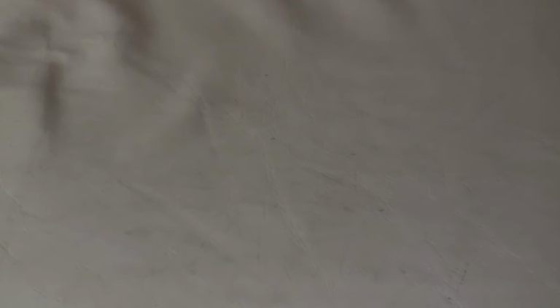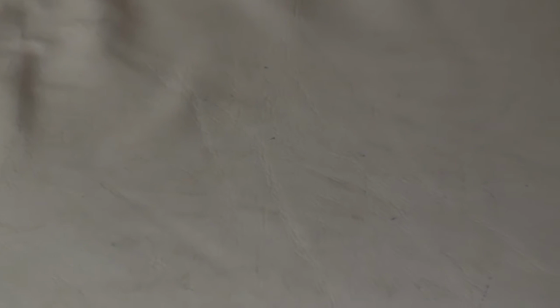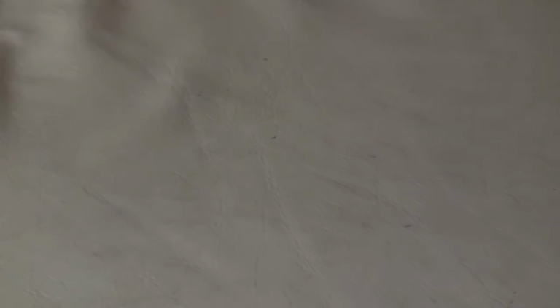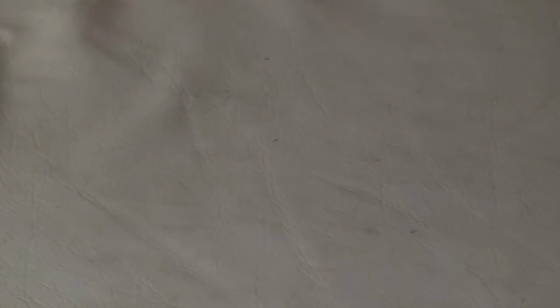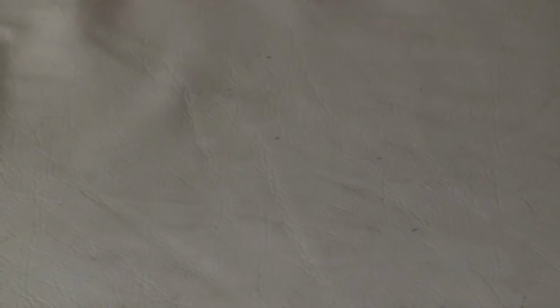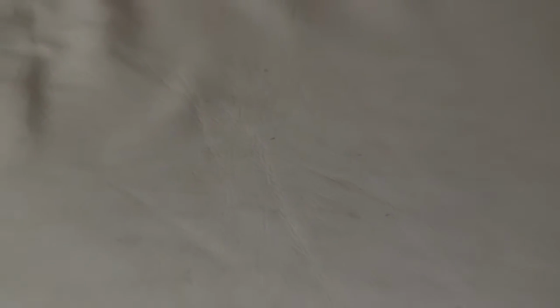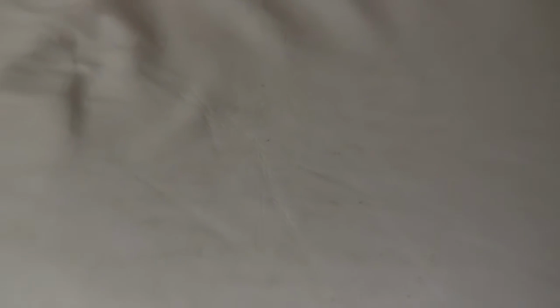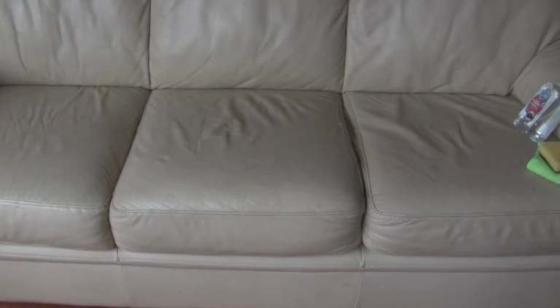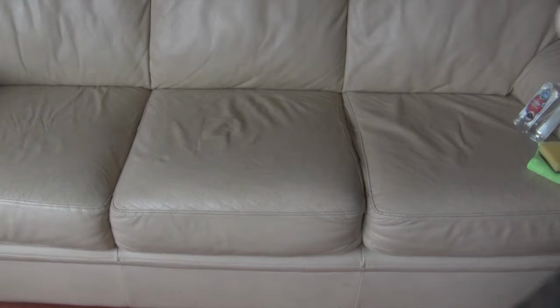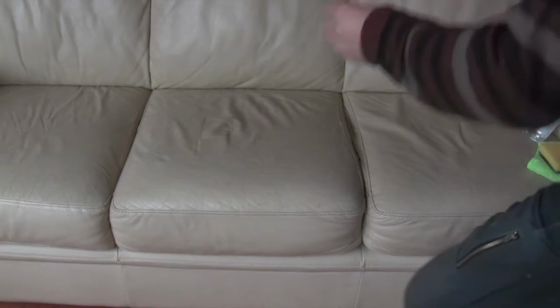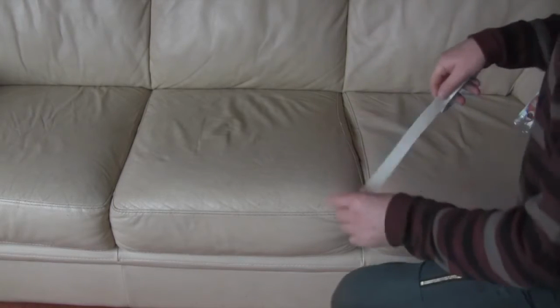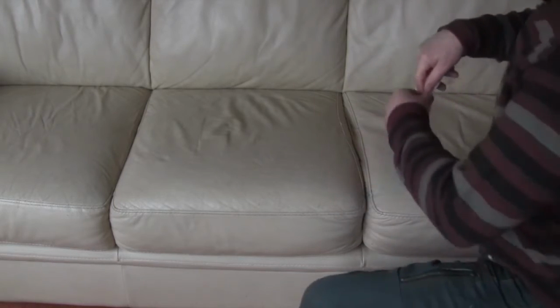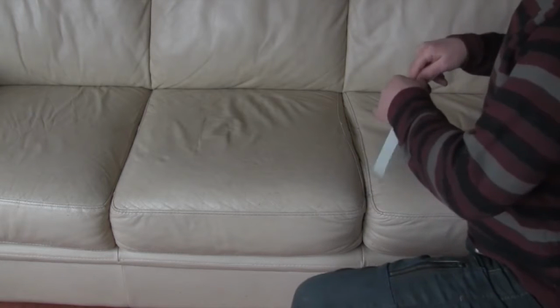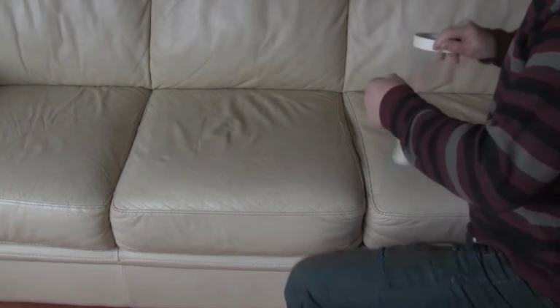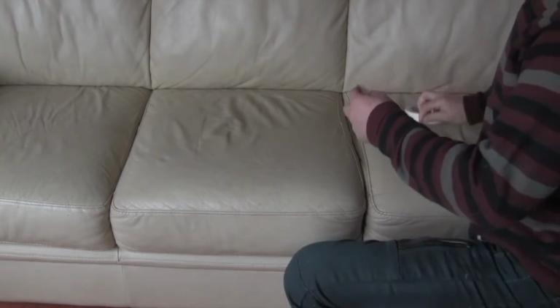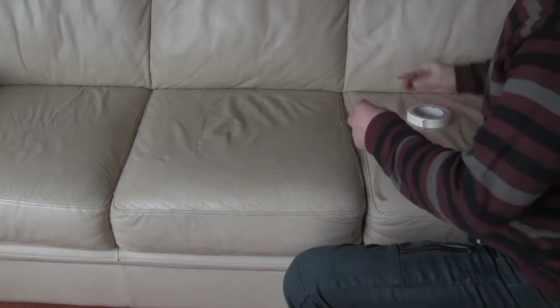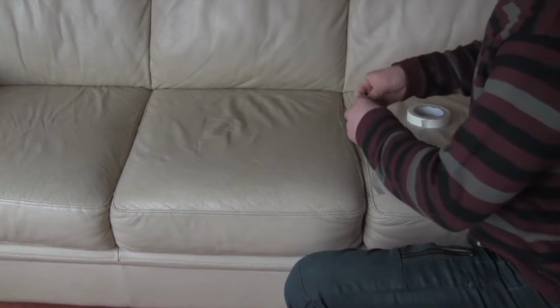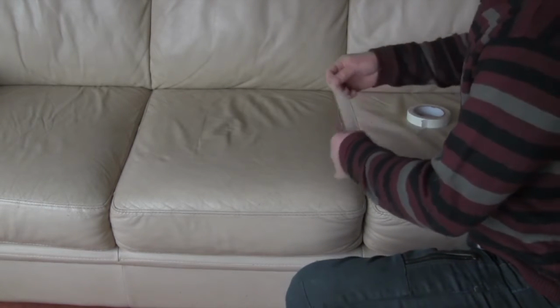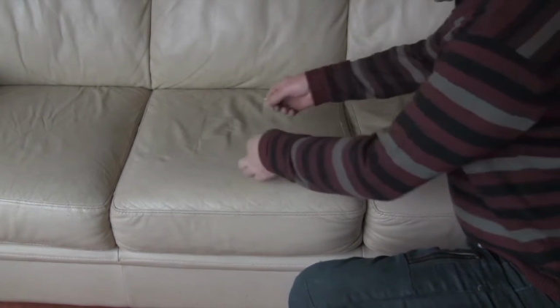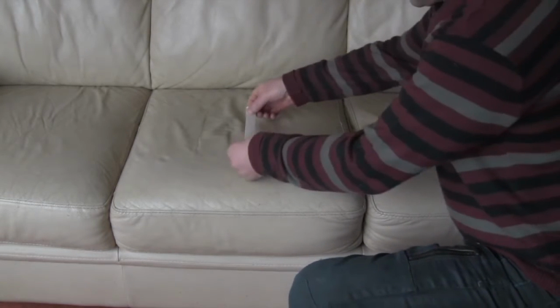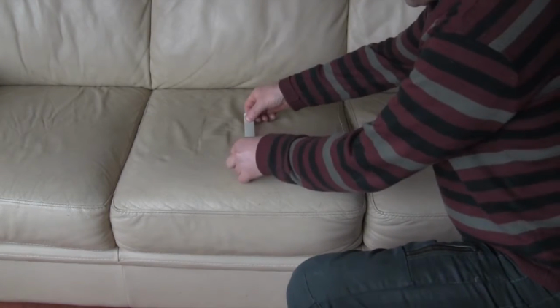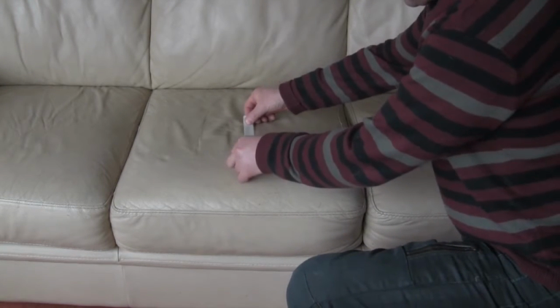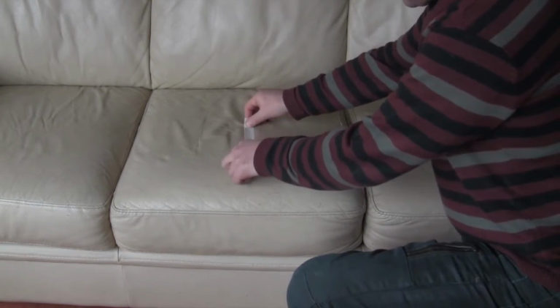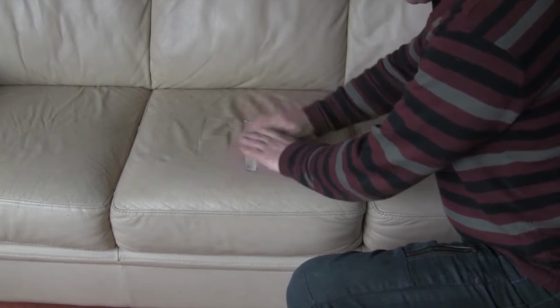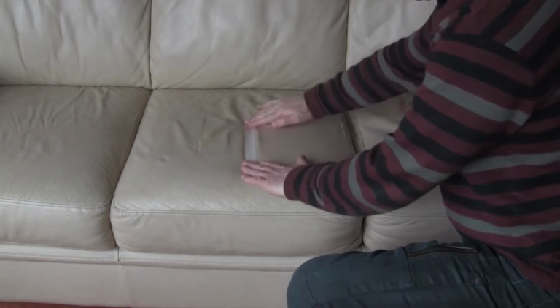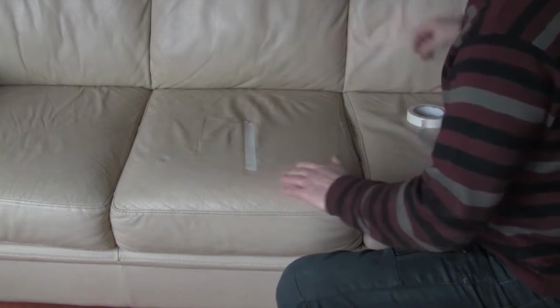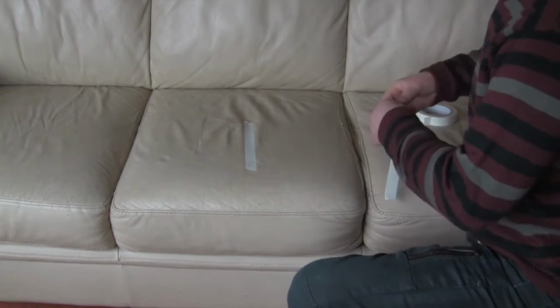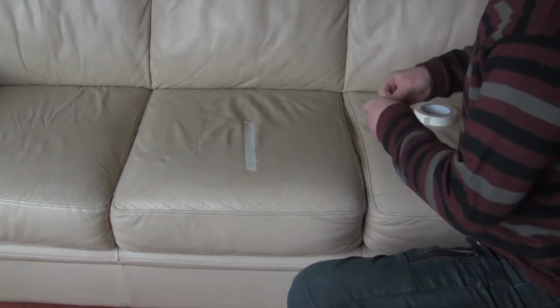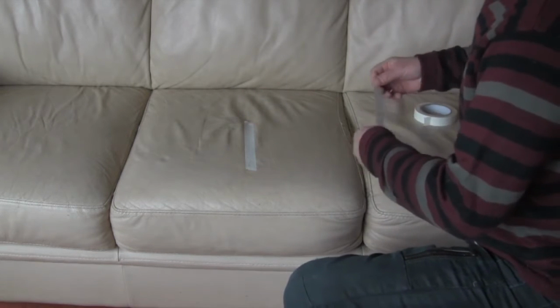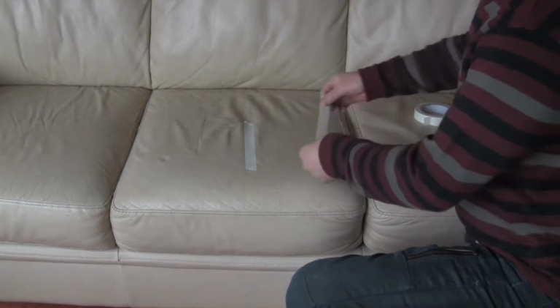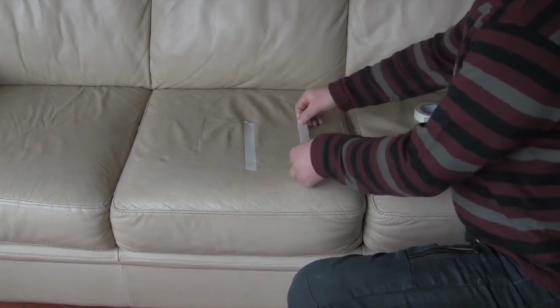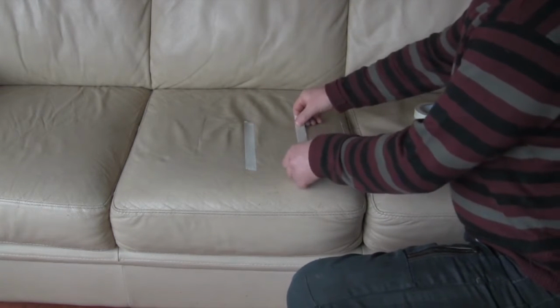As you can see from the sofa here it is quite dirty, and what I thought was I'd maybe tape off an area, maybe a 10 centimeter square area, and we'll try the product on that first.